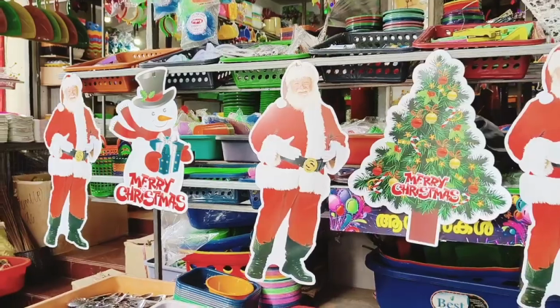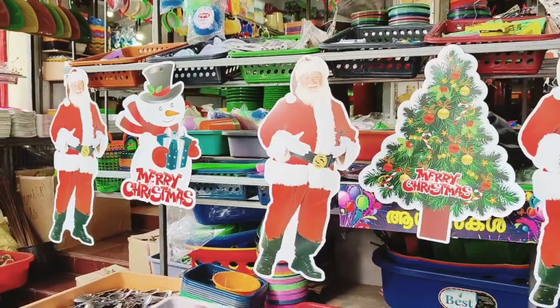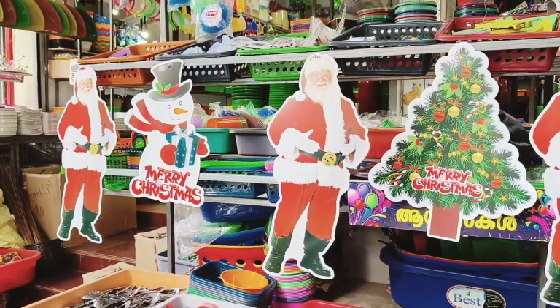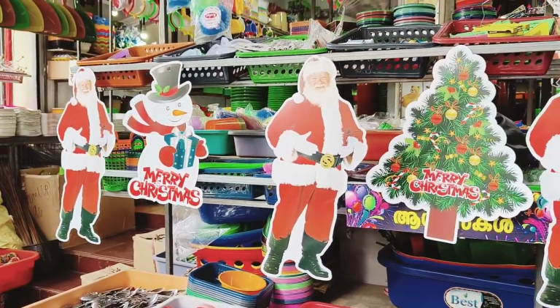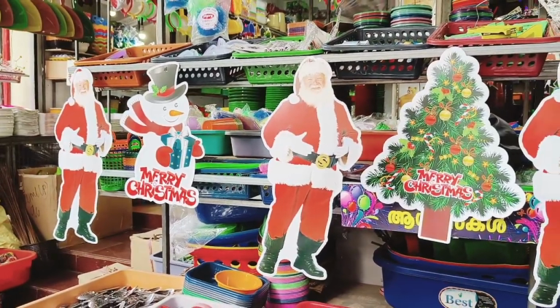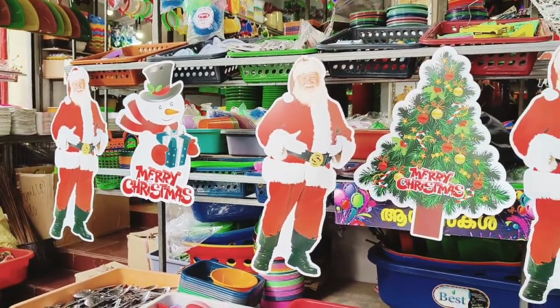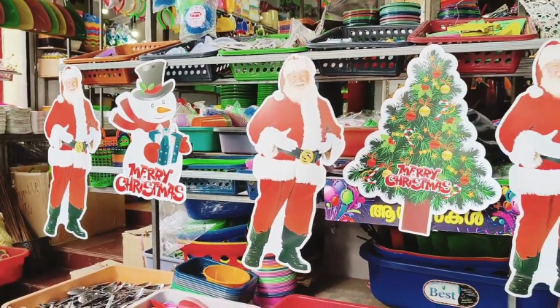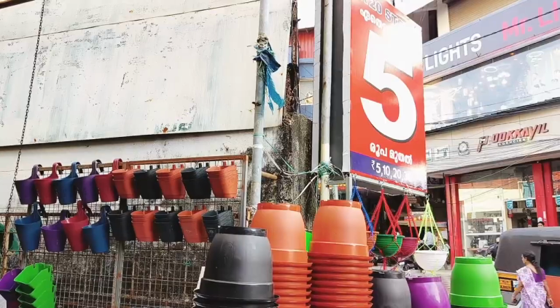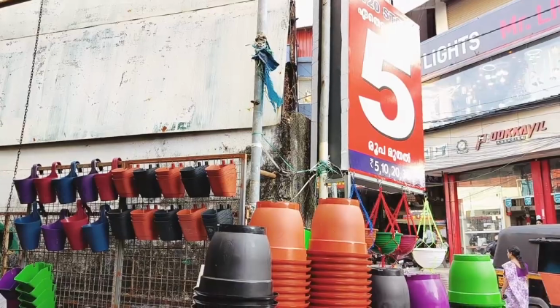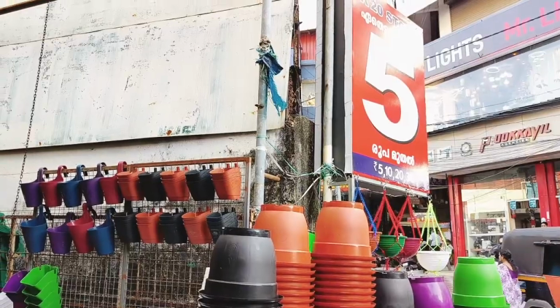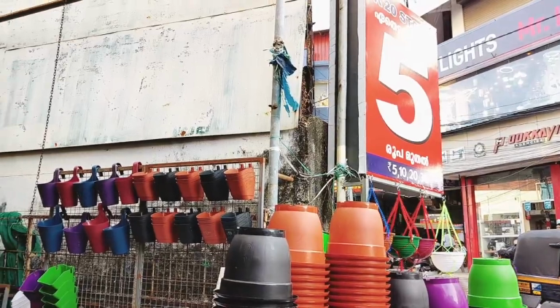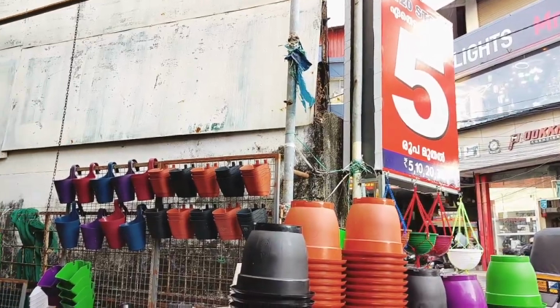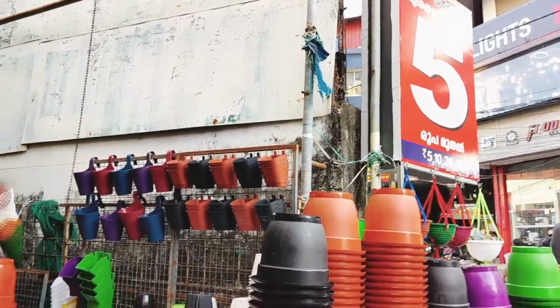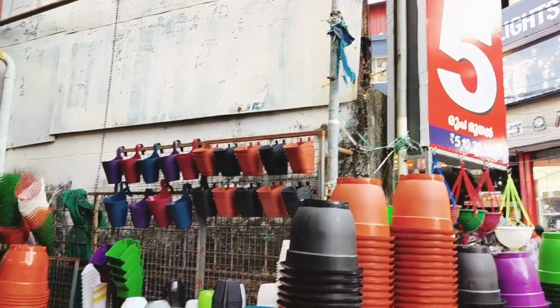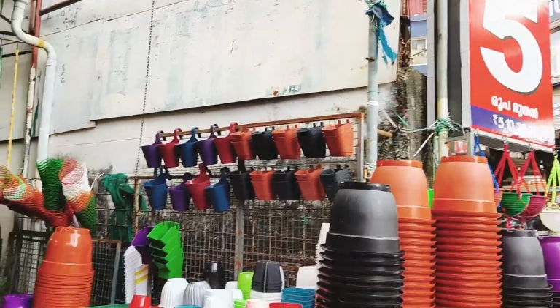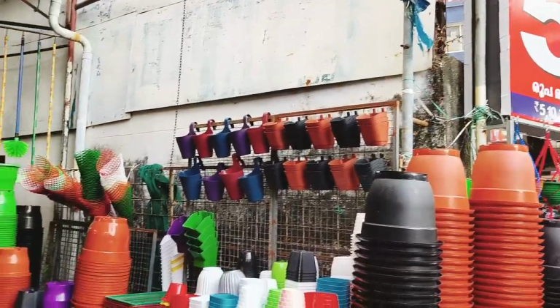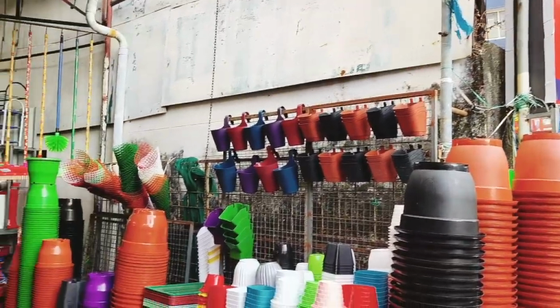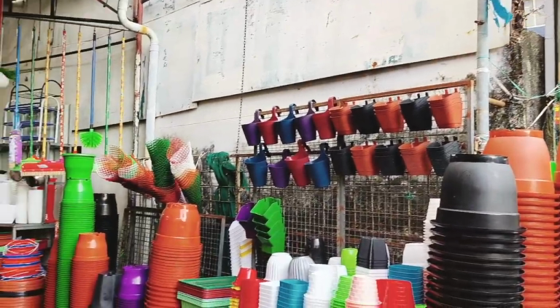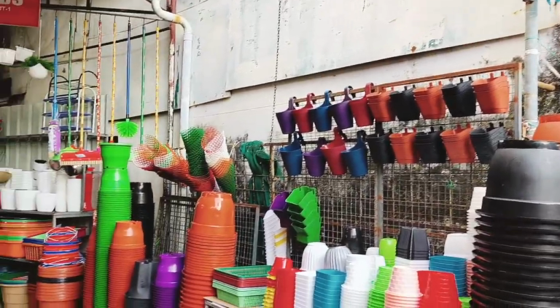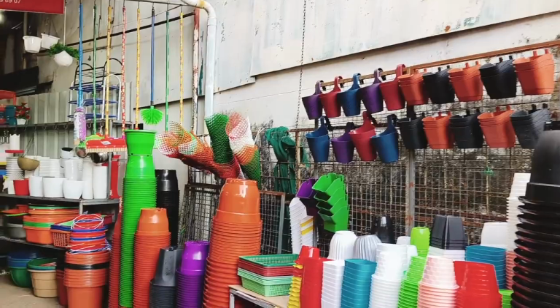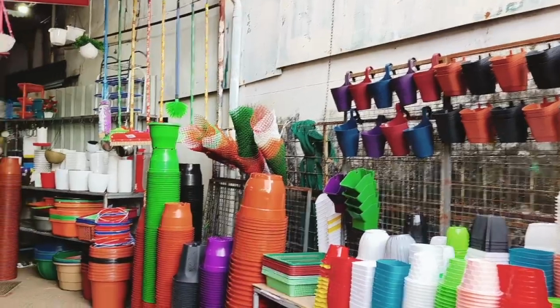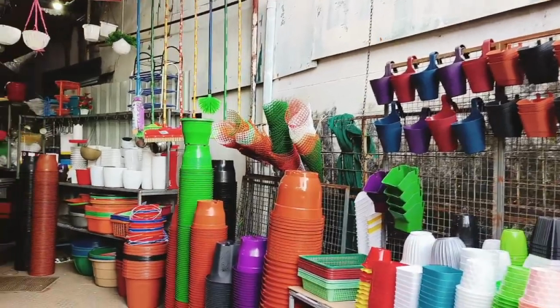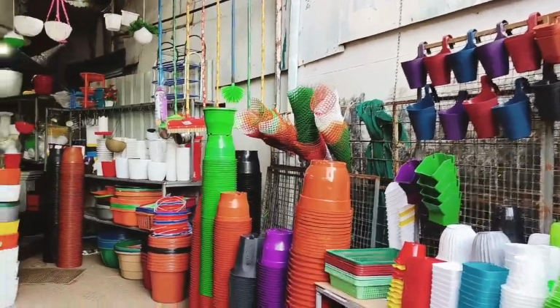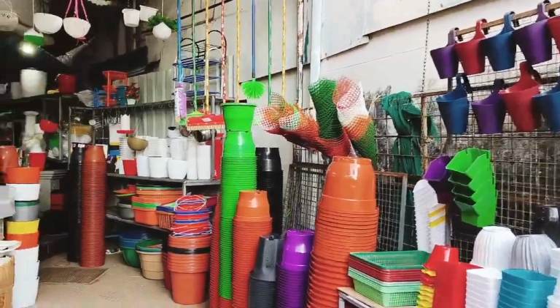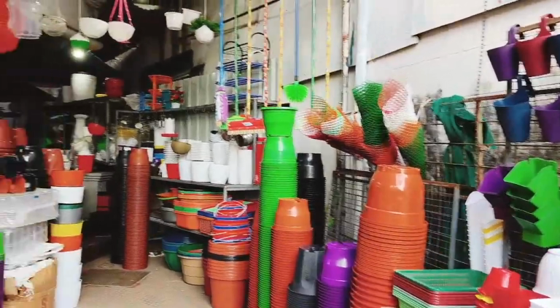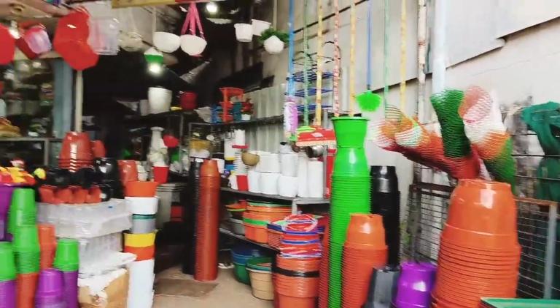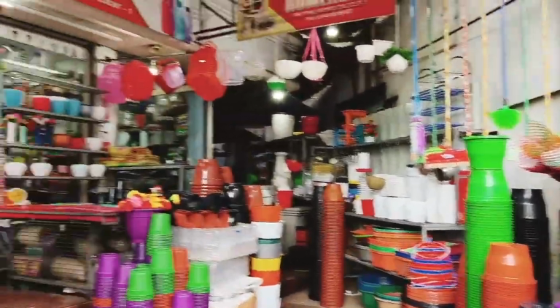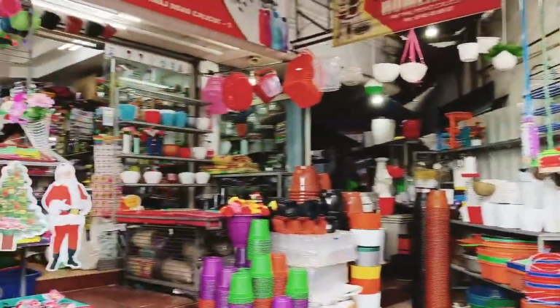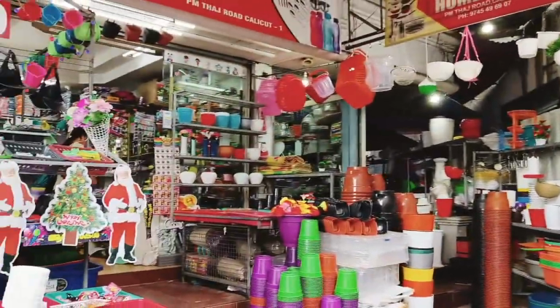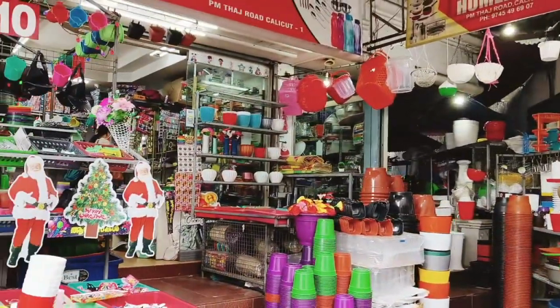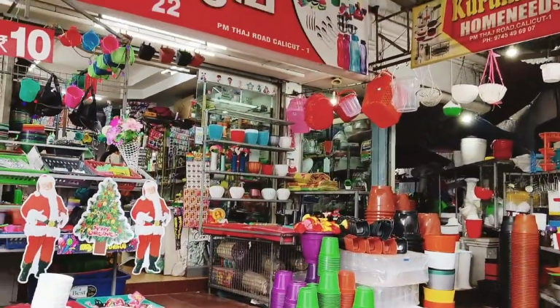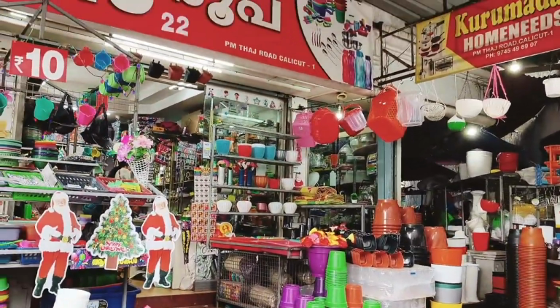Hi guys! Welcome back to Nimmie's Flow! Today, we are going to be a little bit more than $5. This shop is $5.25.